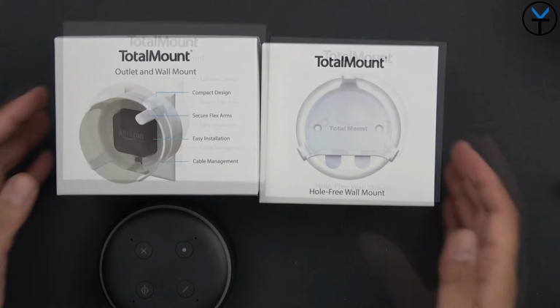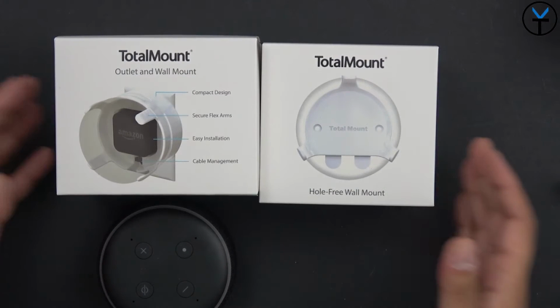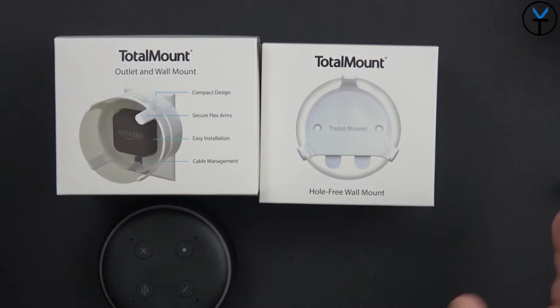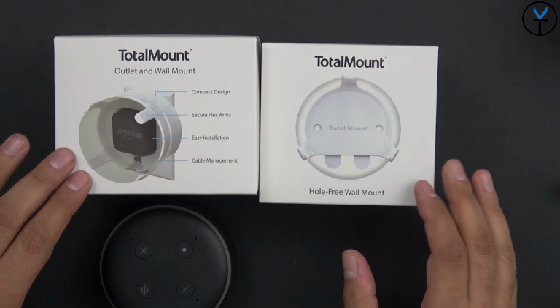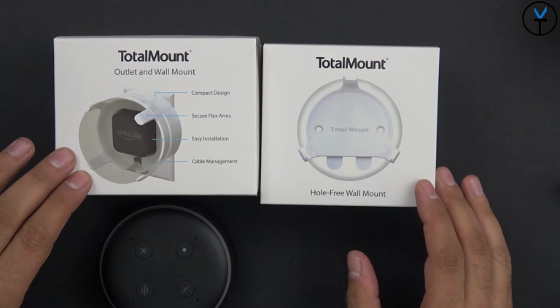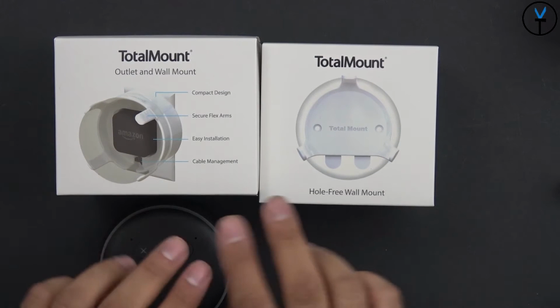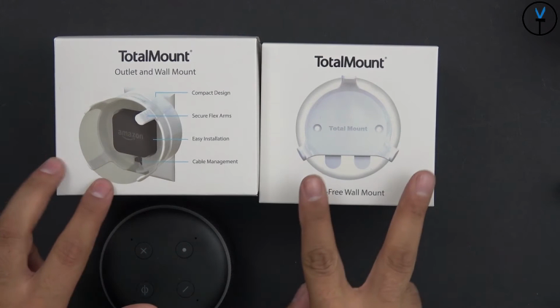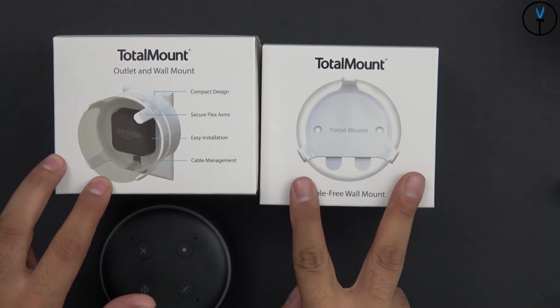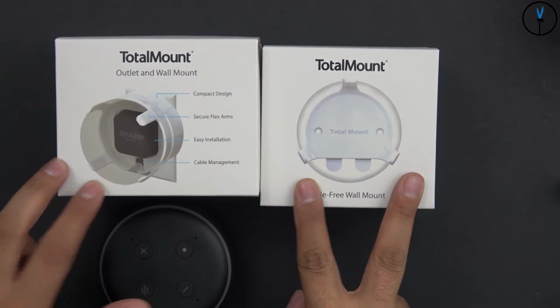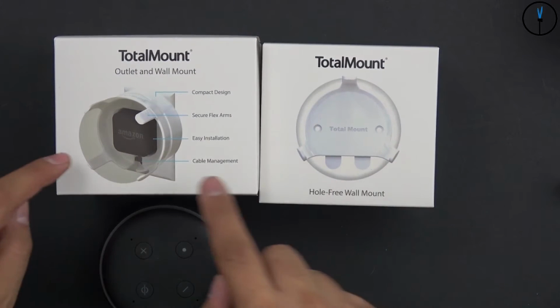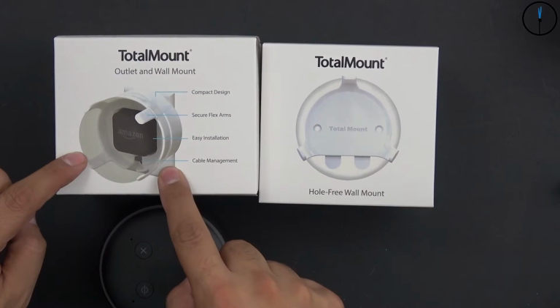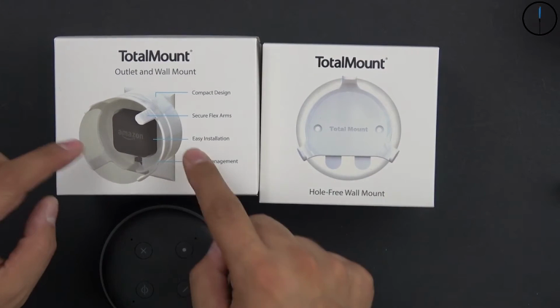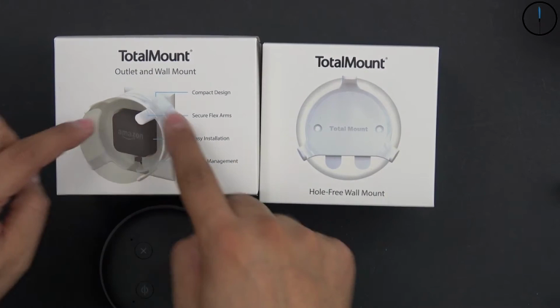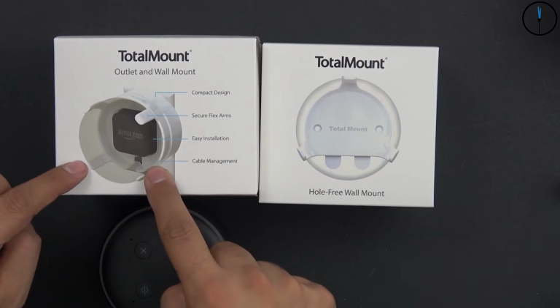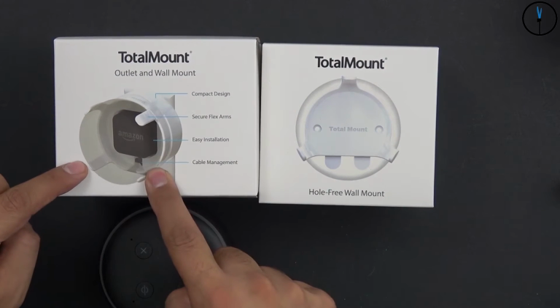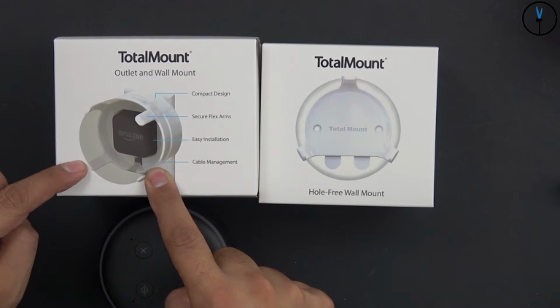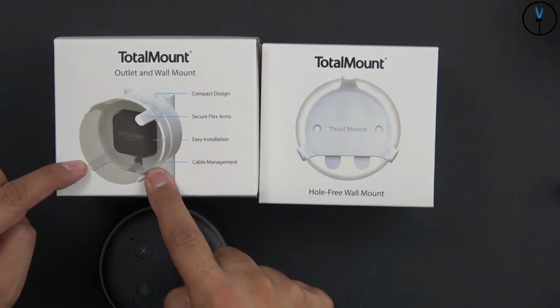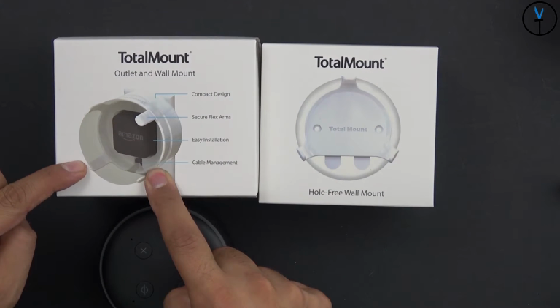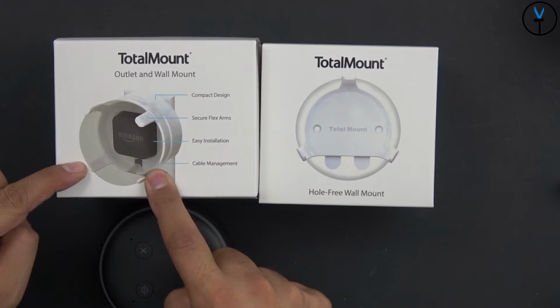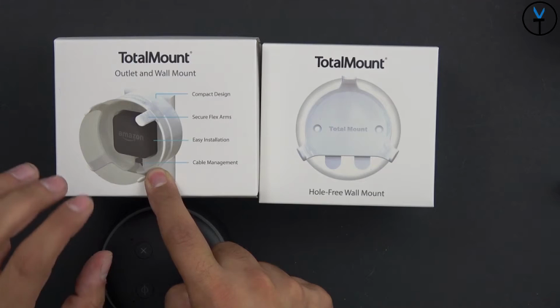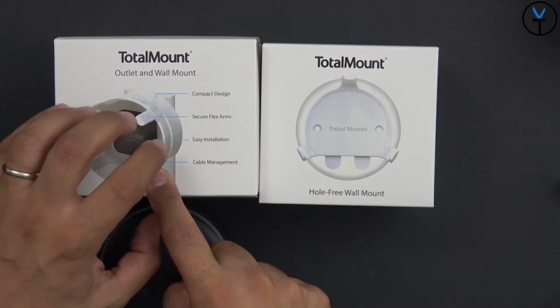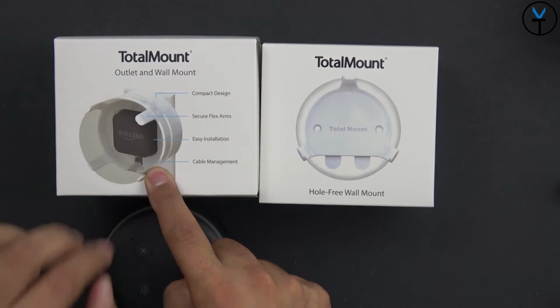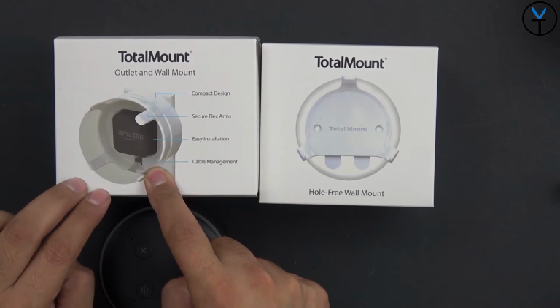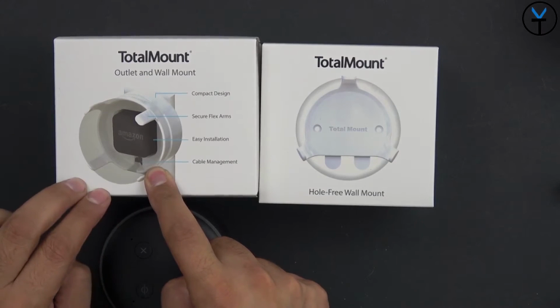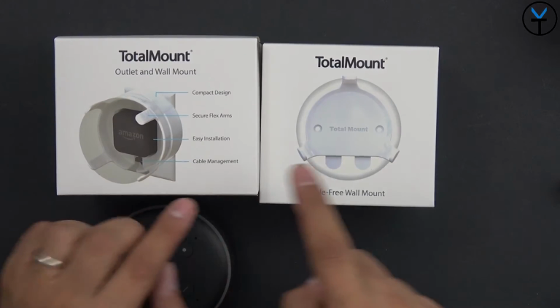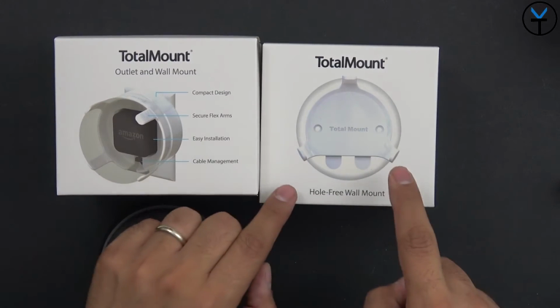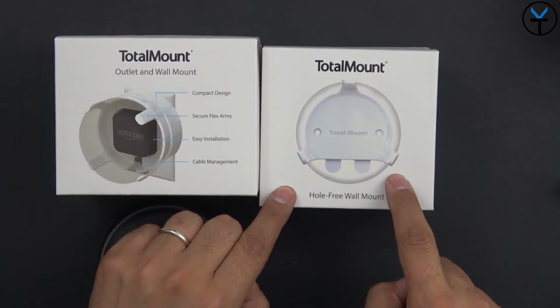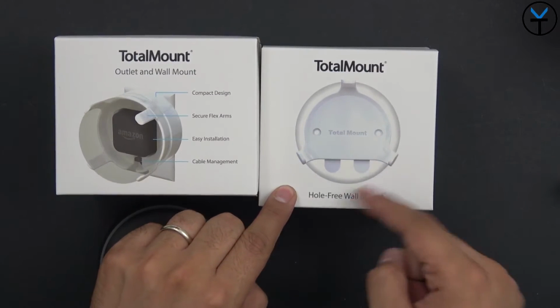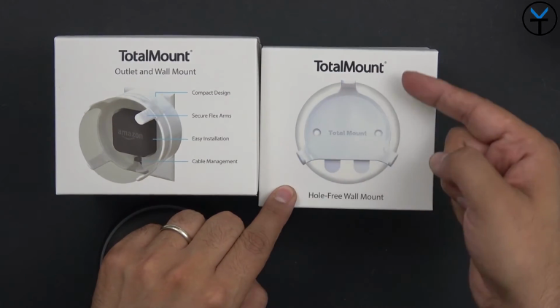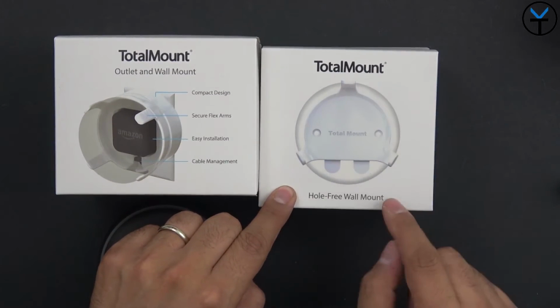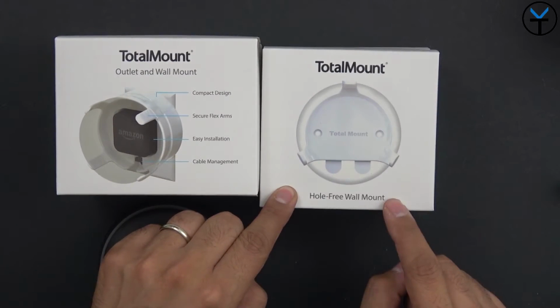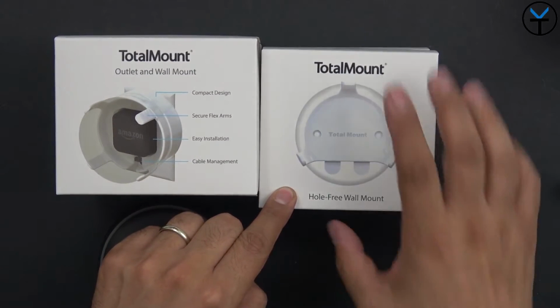And here we have the mounts from TotalMount. We have two different kinds — there's one that works where it basically encompasses the entire unit and mounts directly into a wall socket, and then there's one that works by mounting it to the wall.